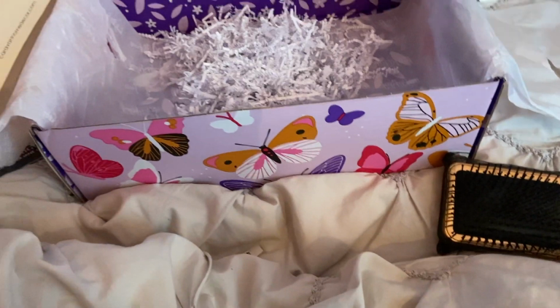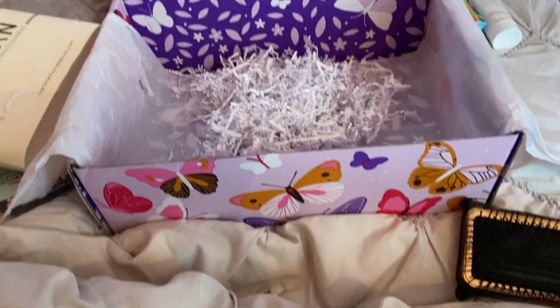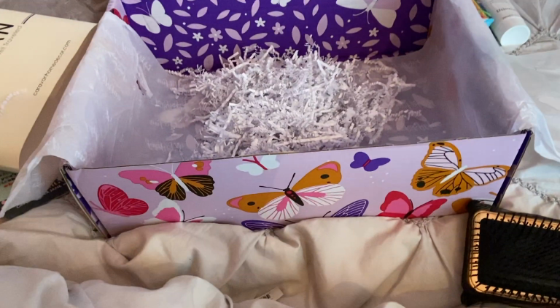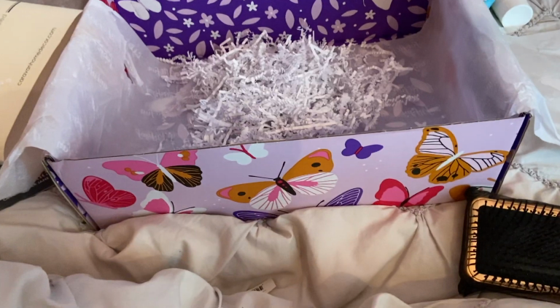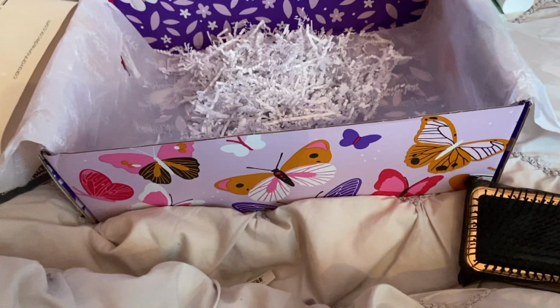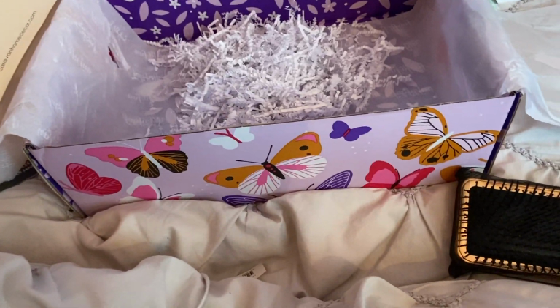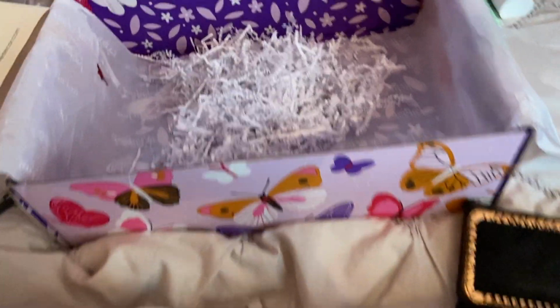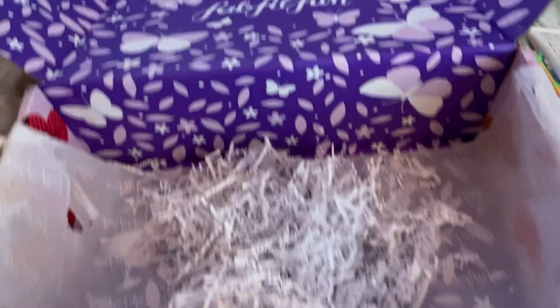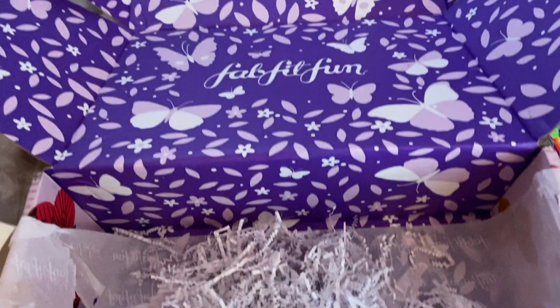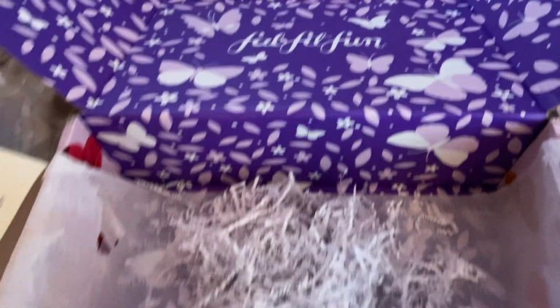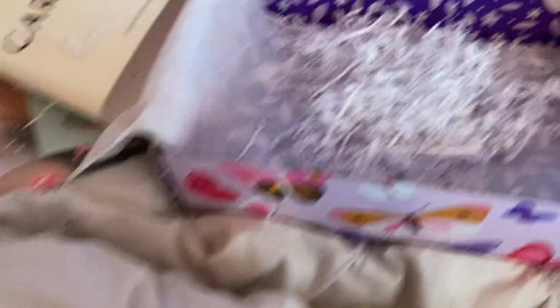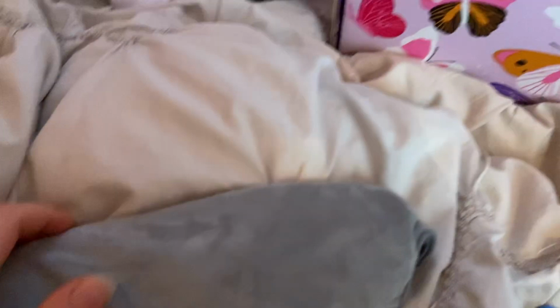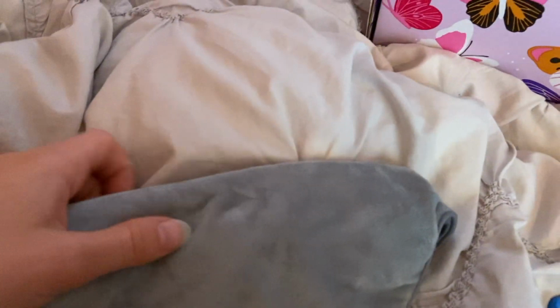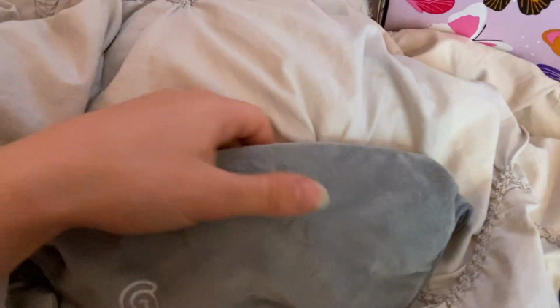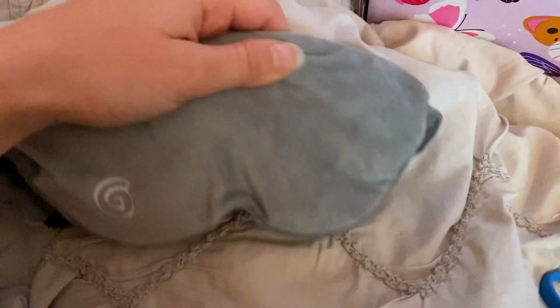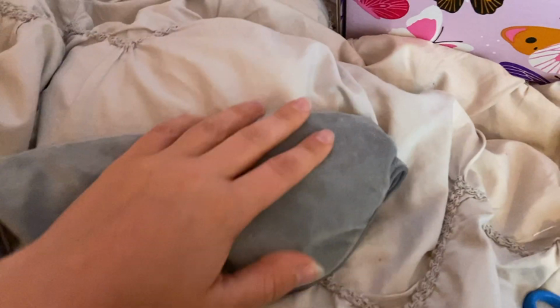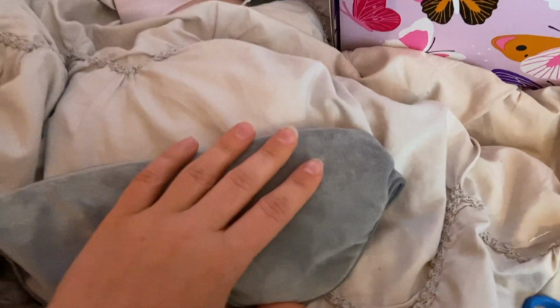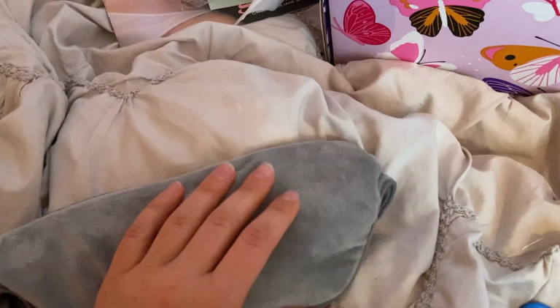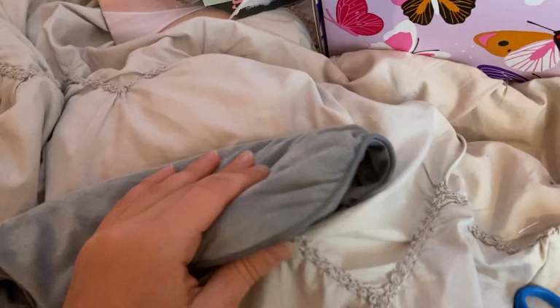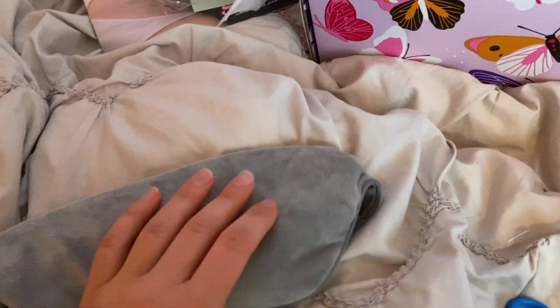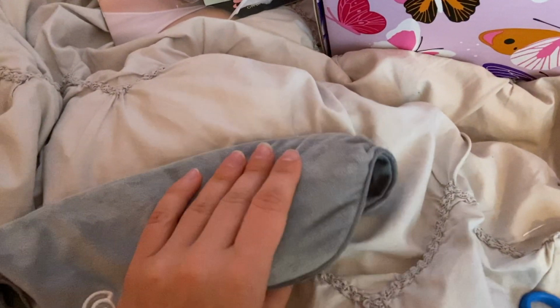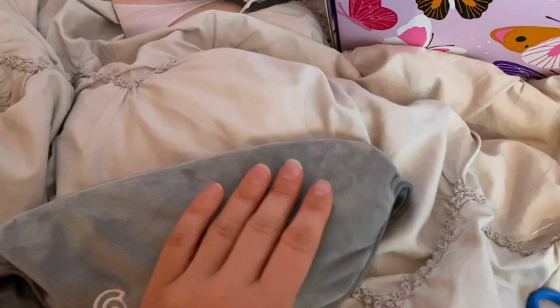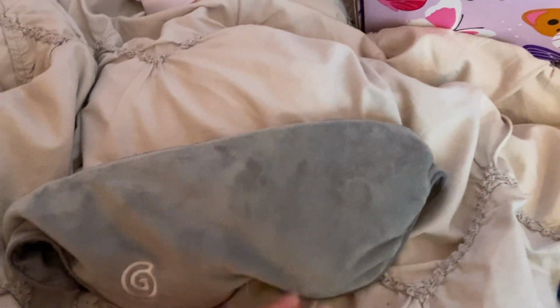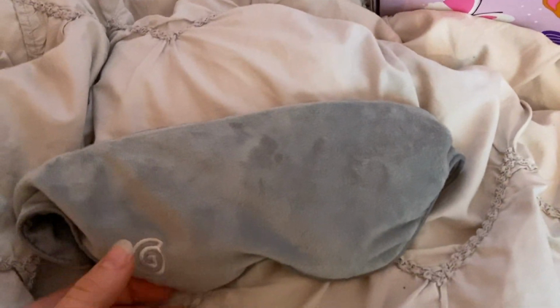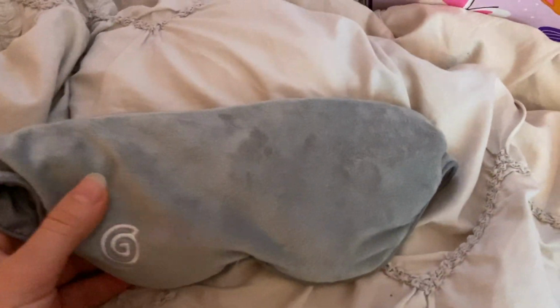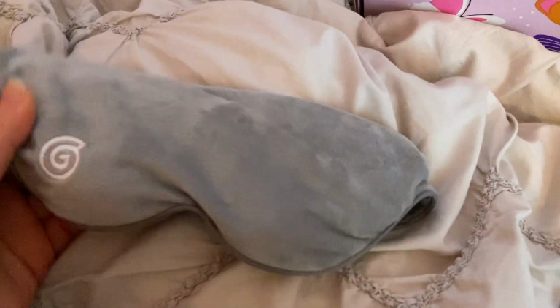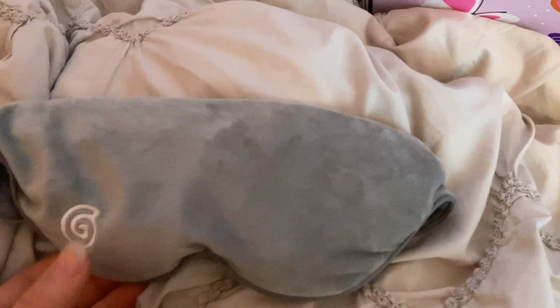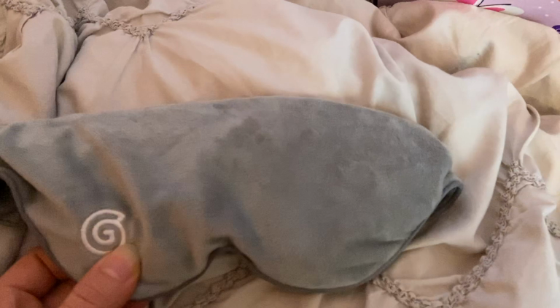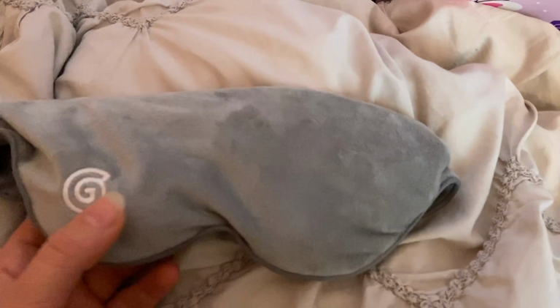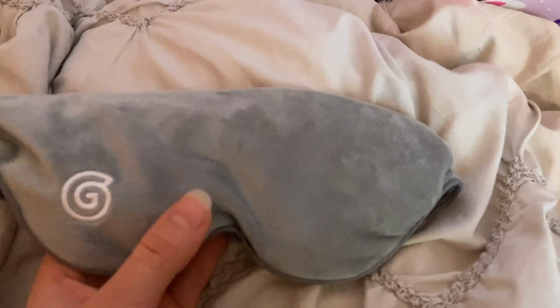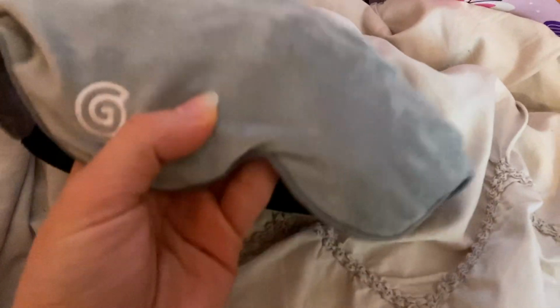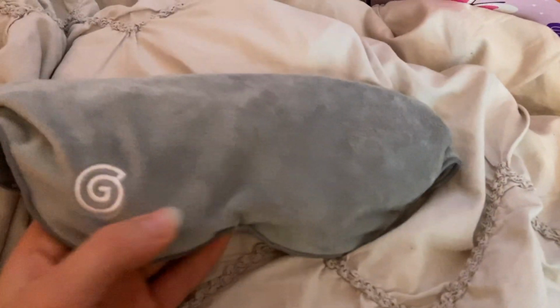Here's my overall review of the FabFitFun box. I really should be selling you guys on this, but I'm gonna give my honest review. I'll leave my link below if you do want to sign up.